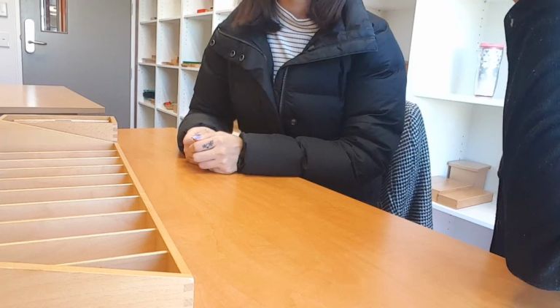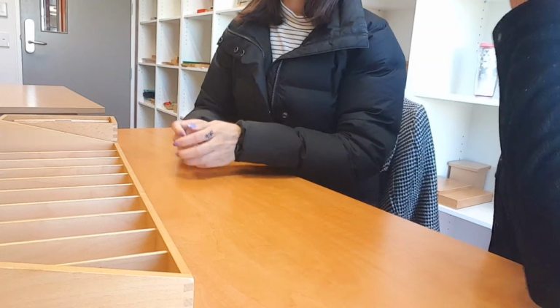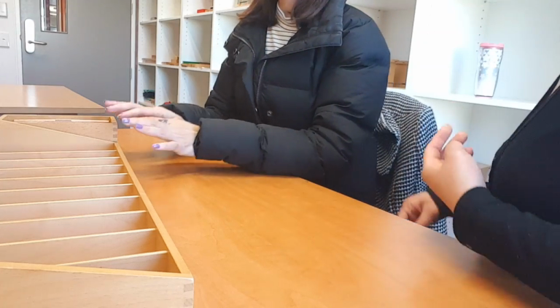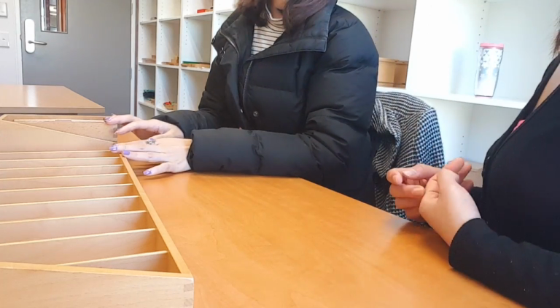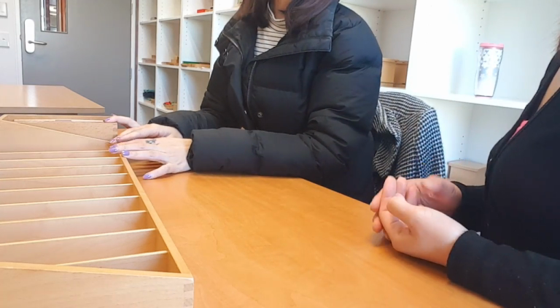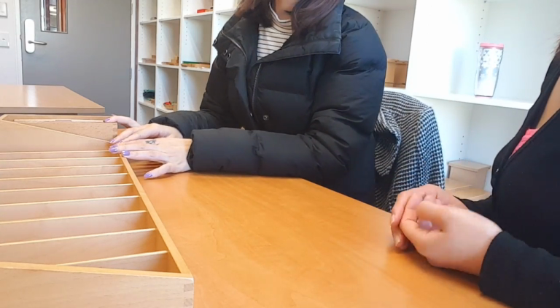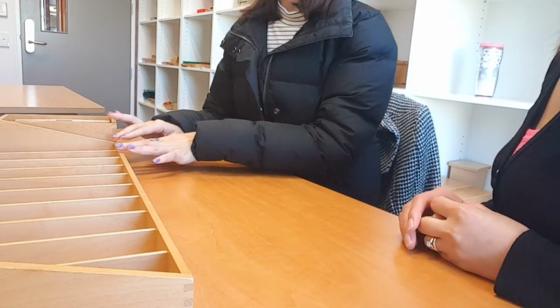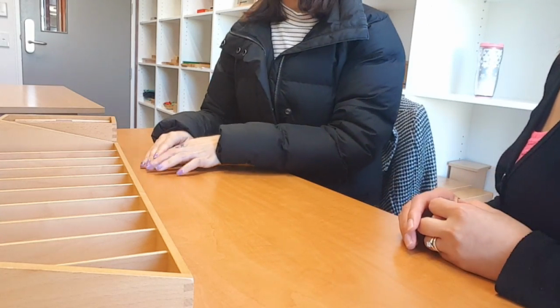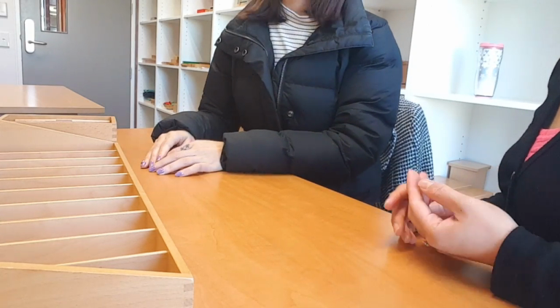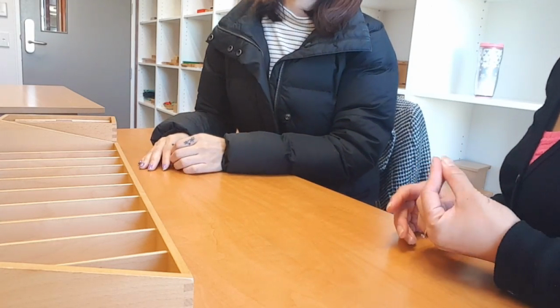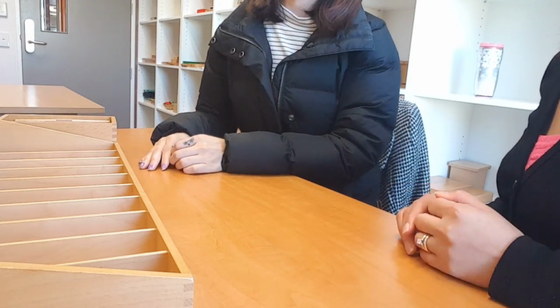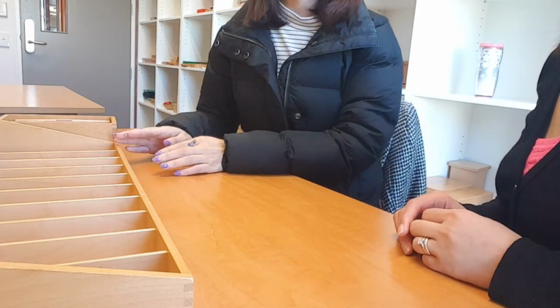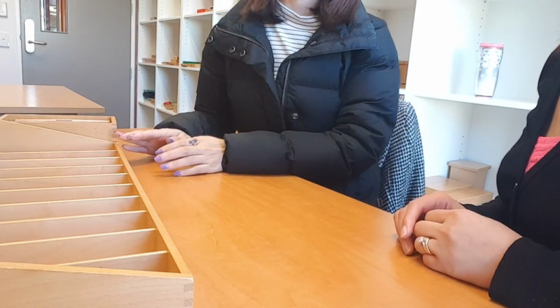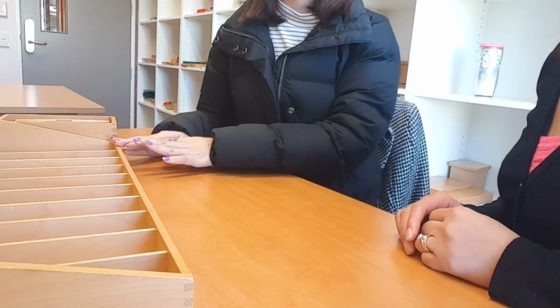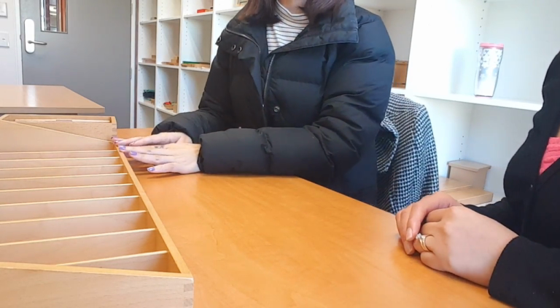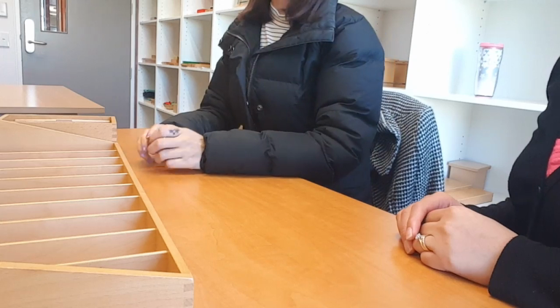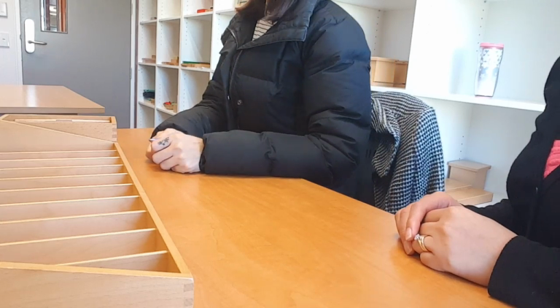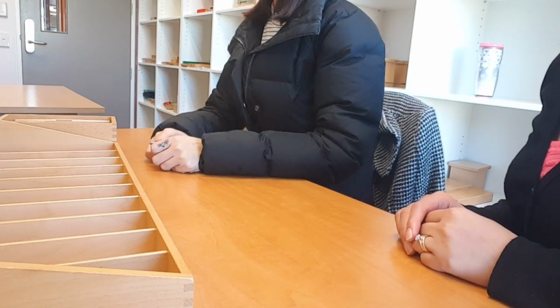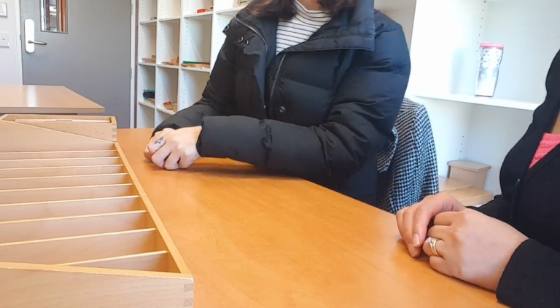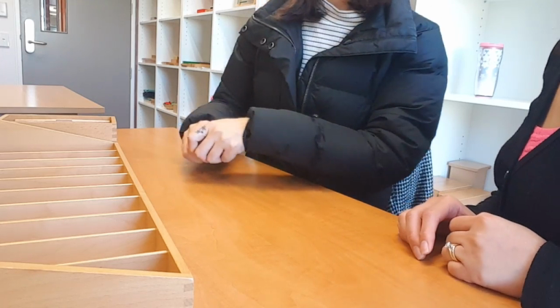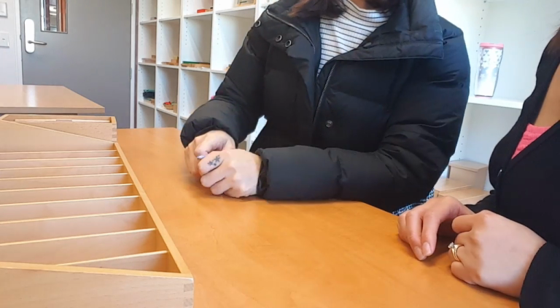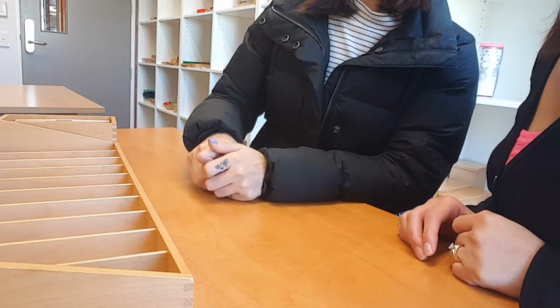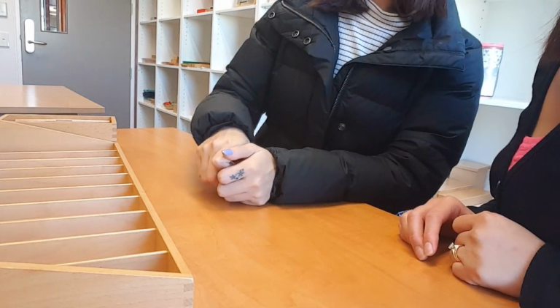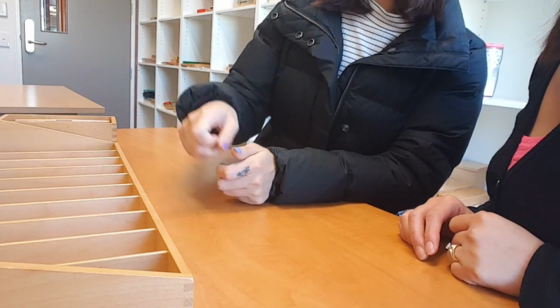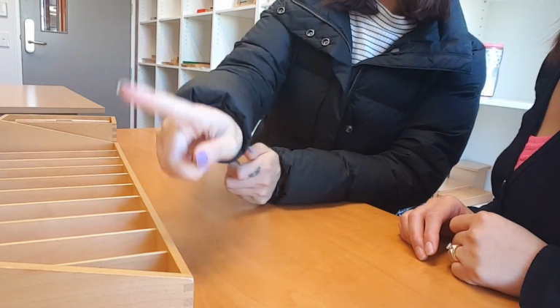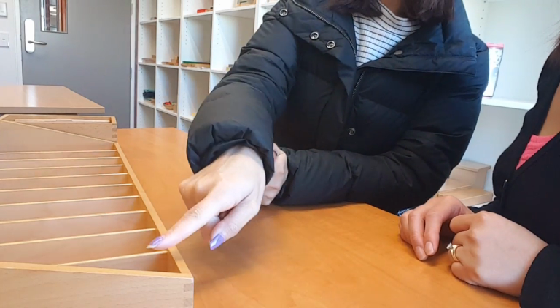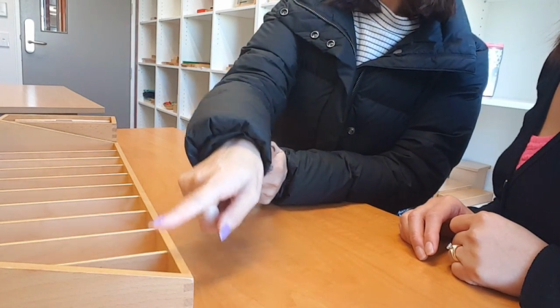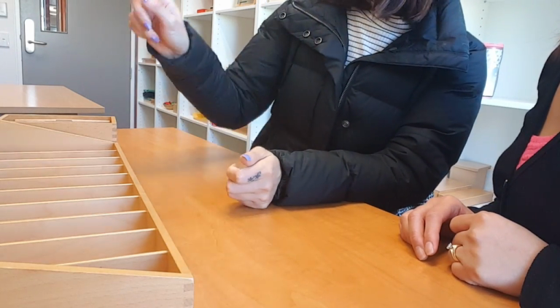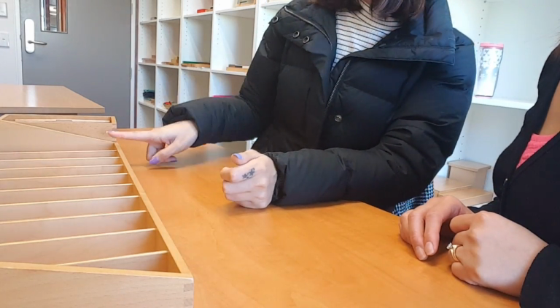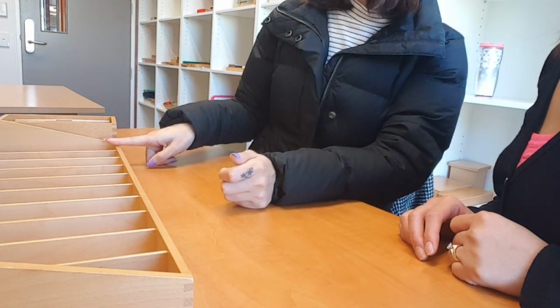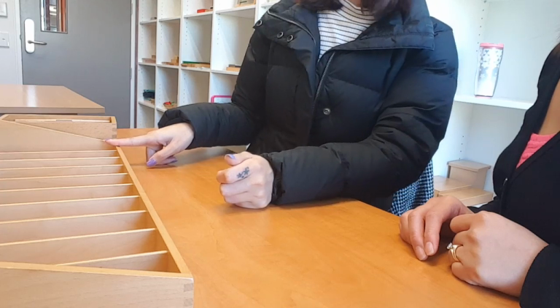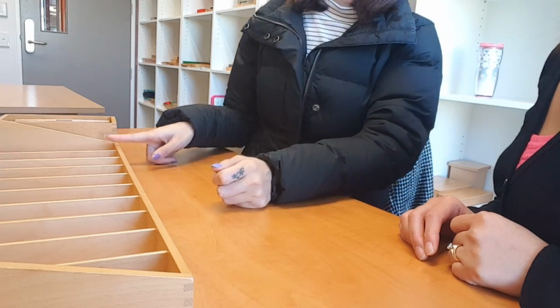This is the spindle boxes. Now I'm gonna show you how to work with the material. So here is the number zero to nine.